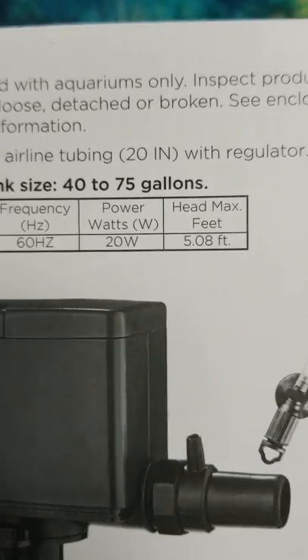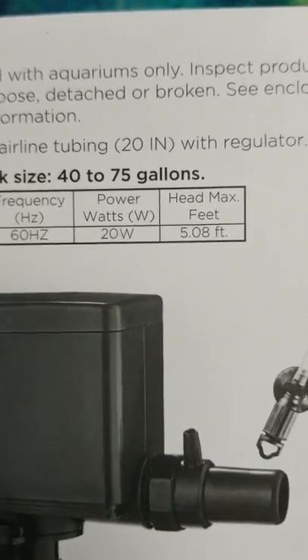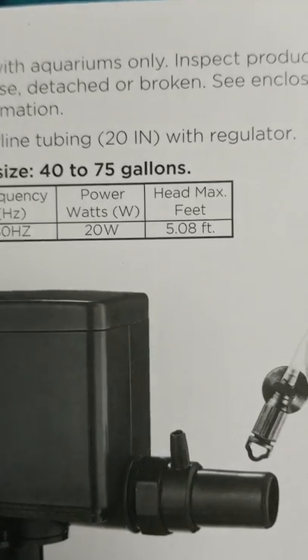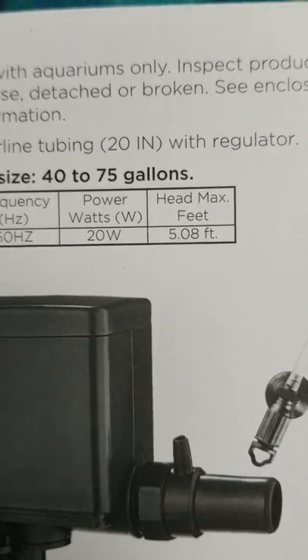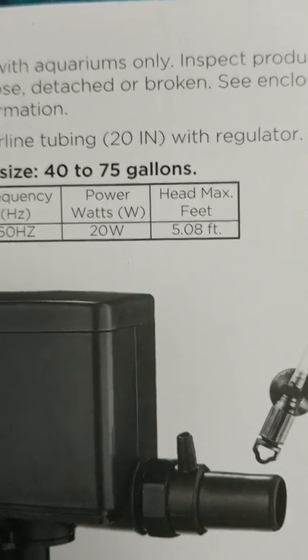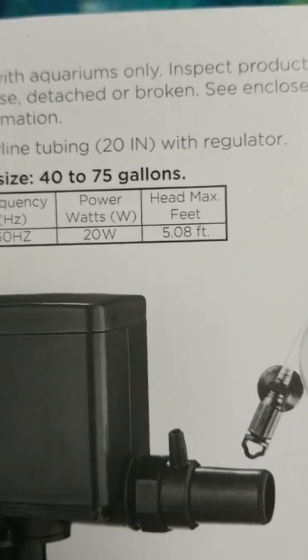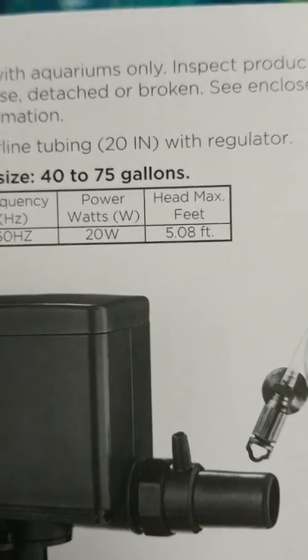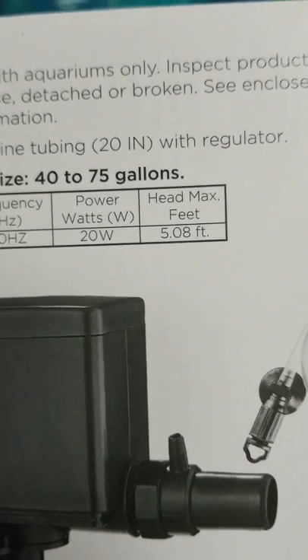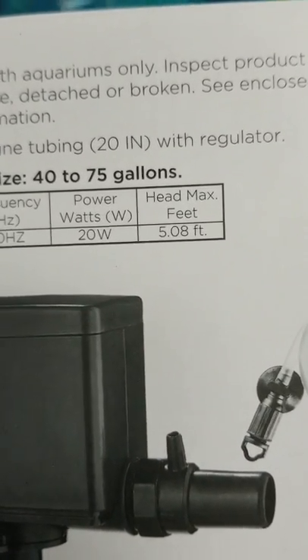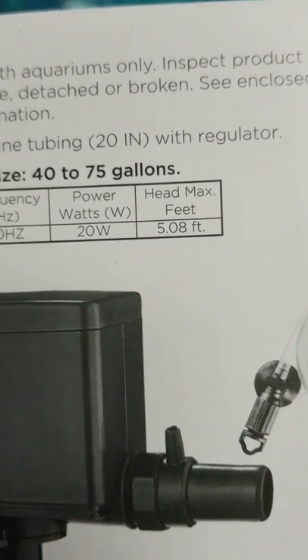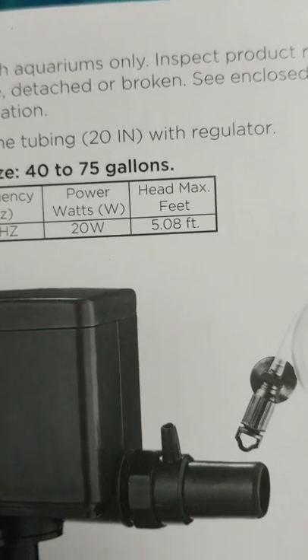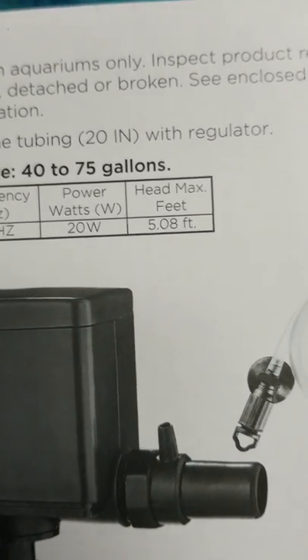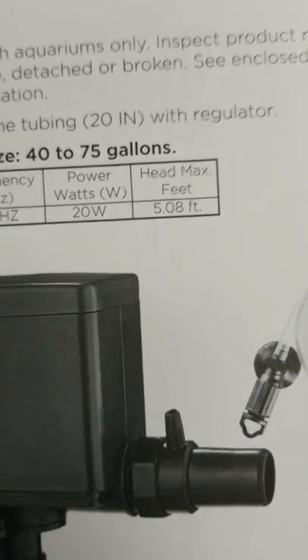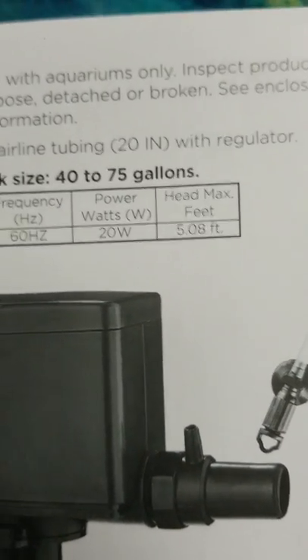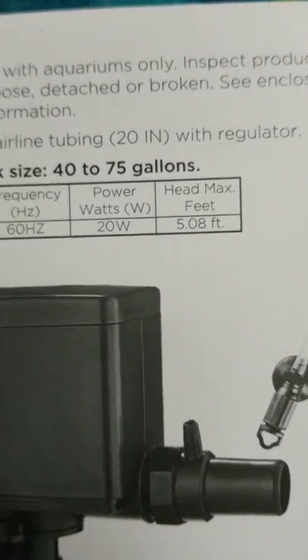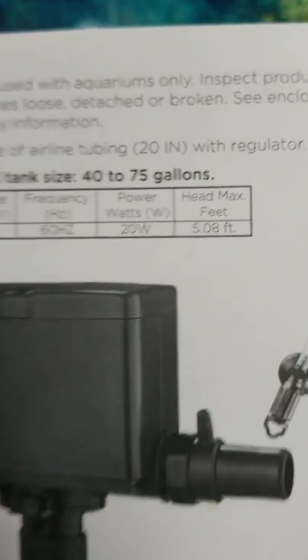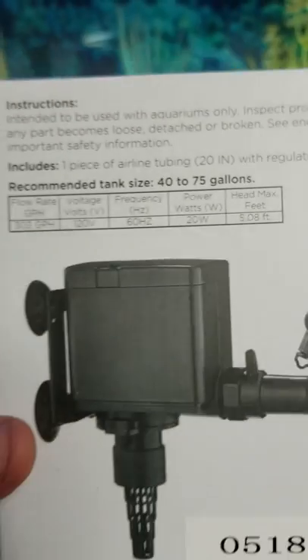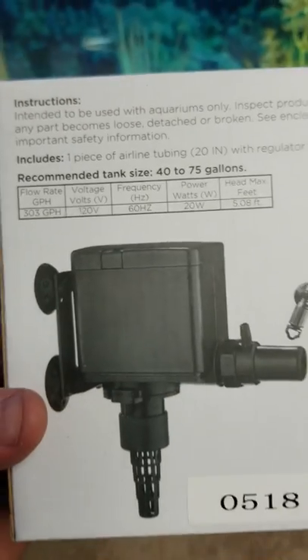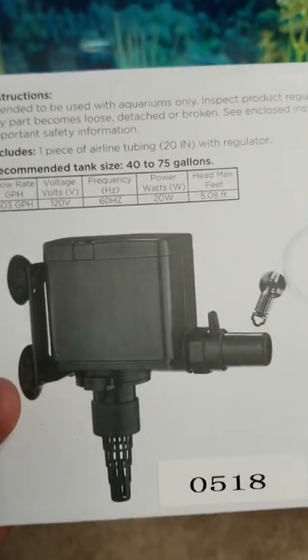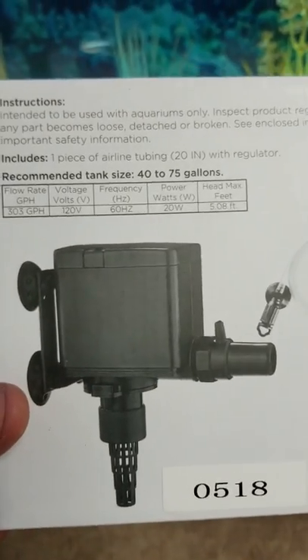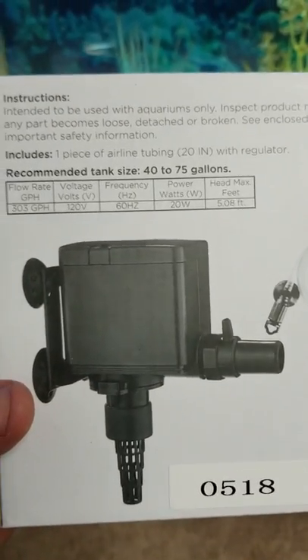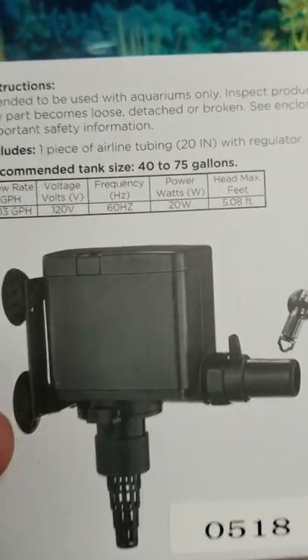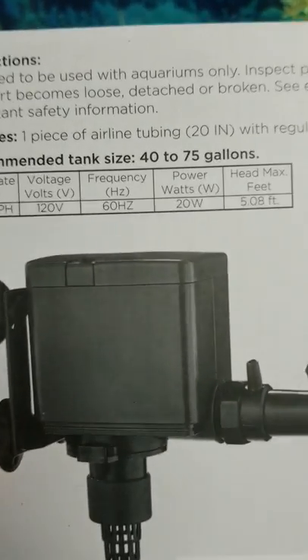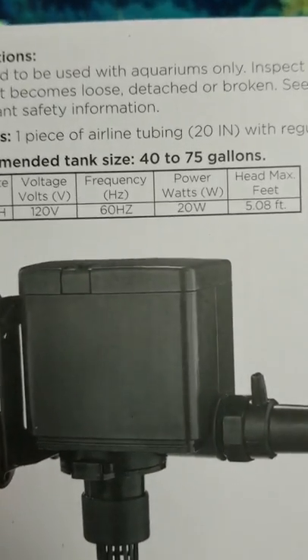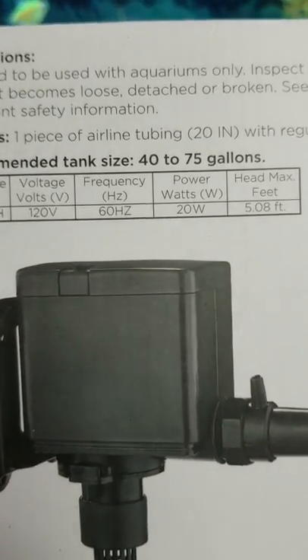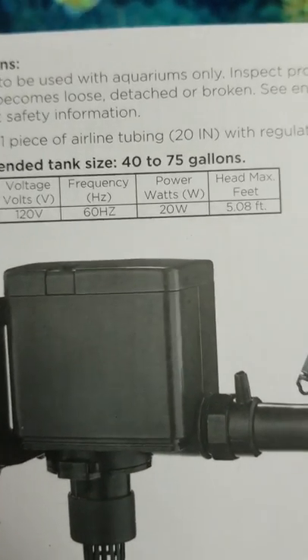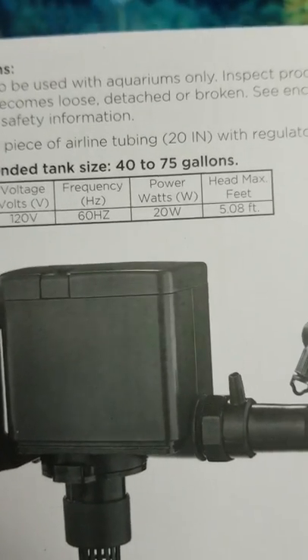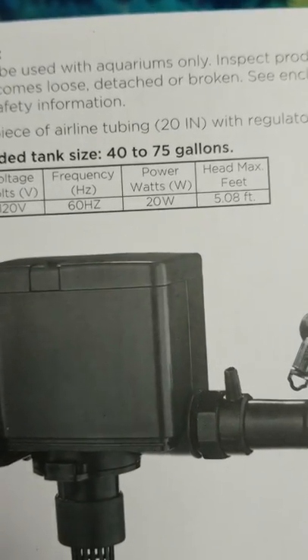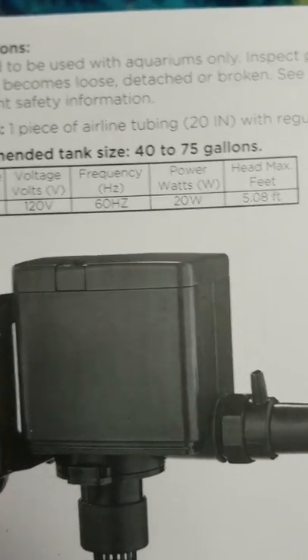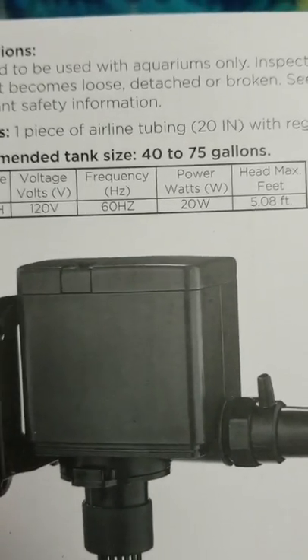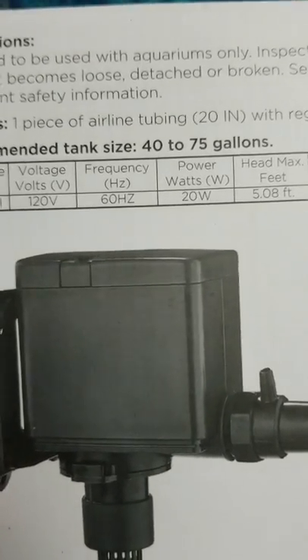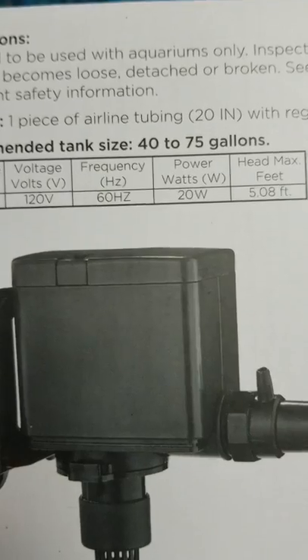The head max feet is 5.8 foot. A four-foot tank is 60 gallons and you know, four feet long.